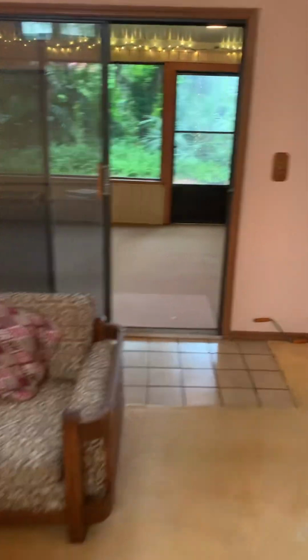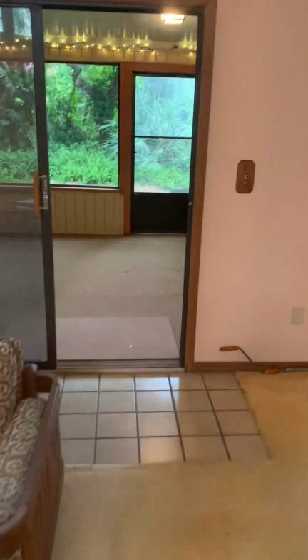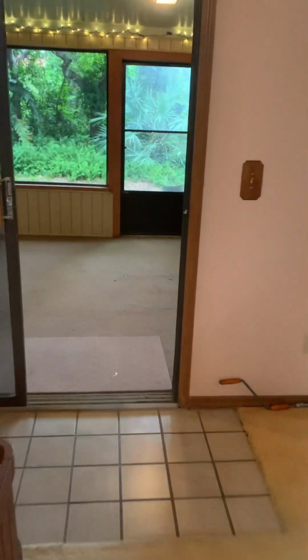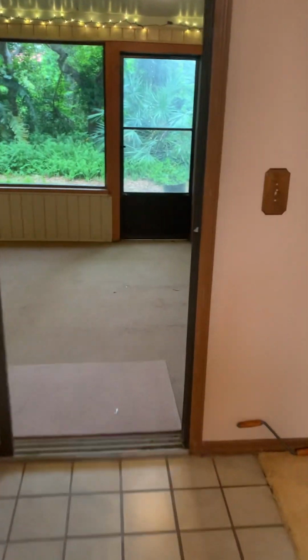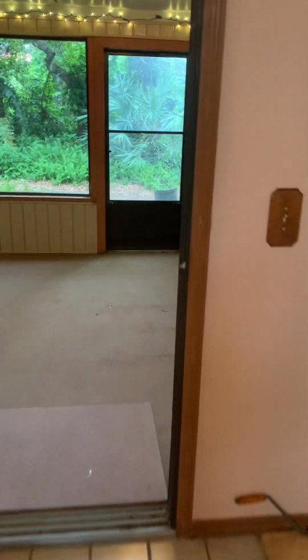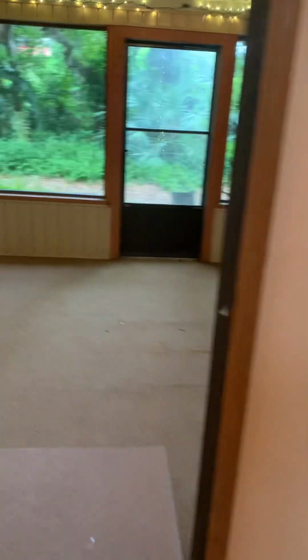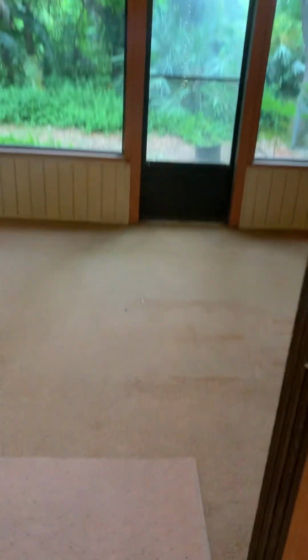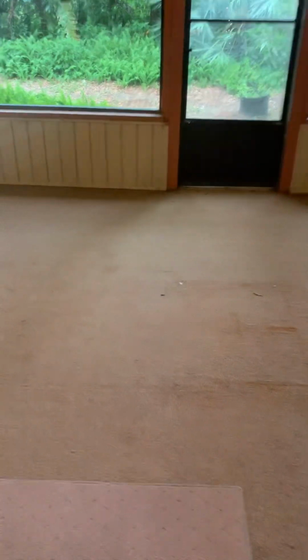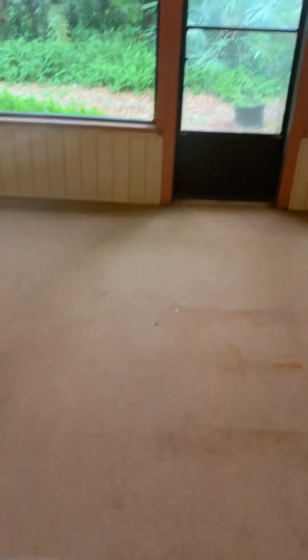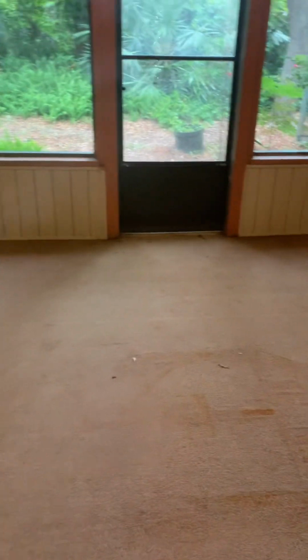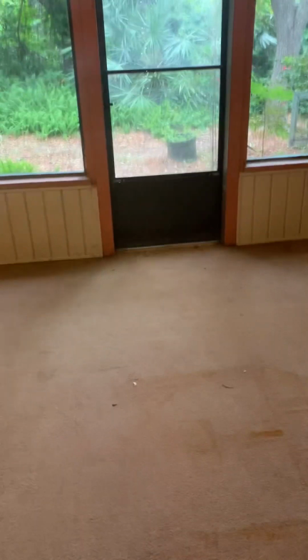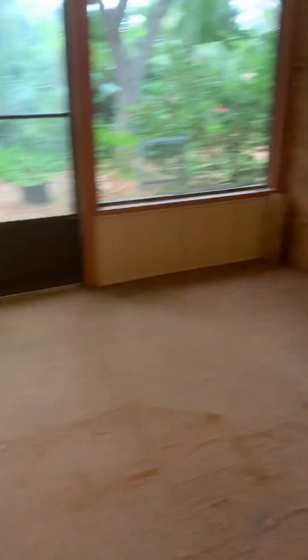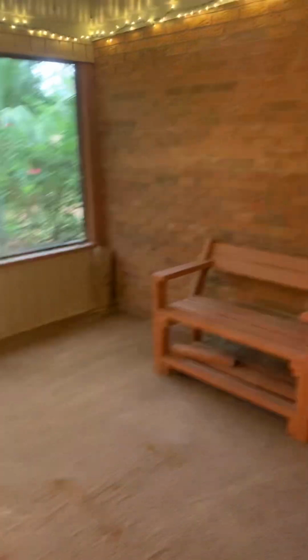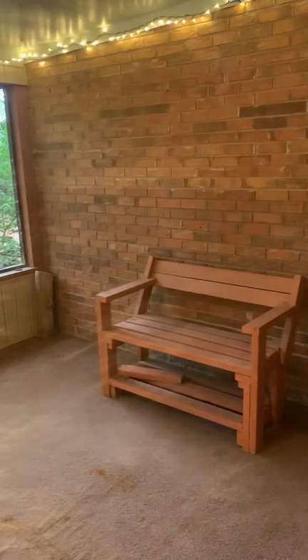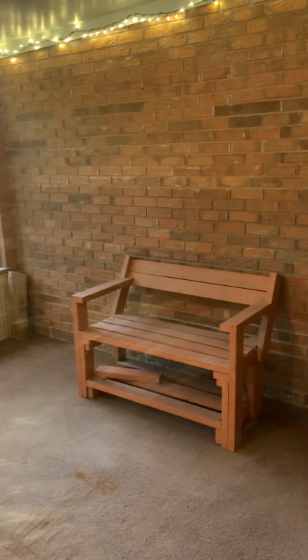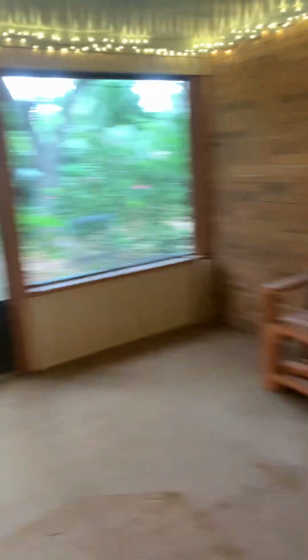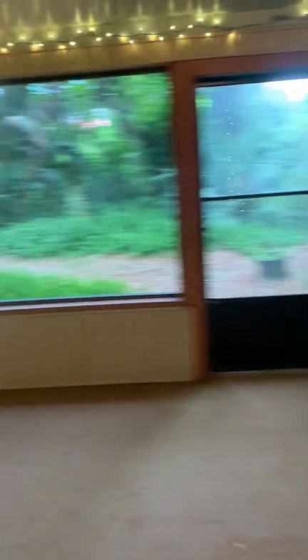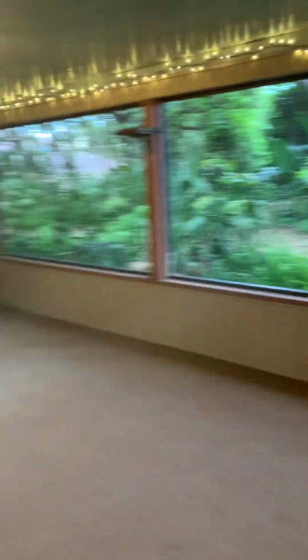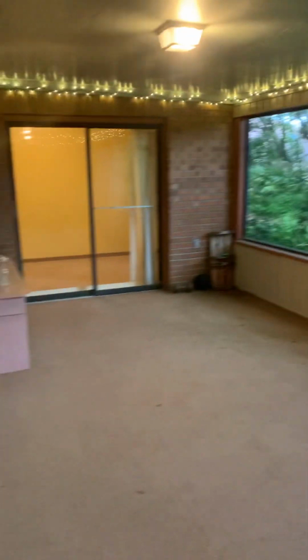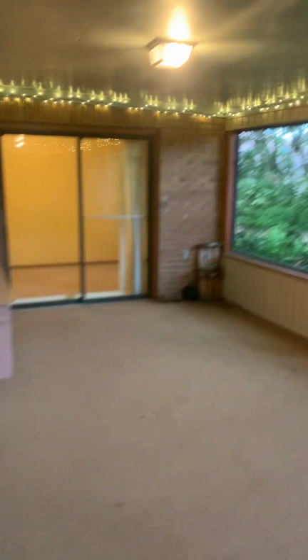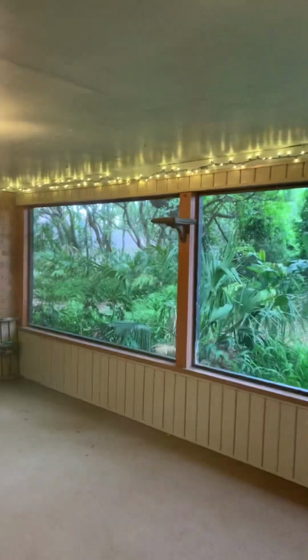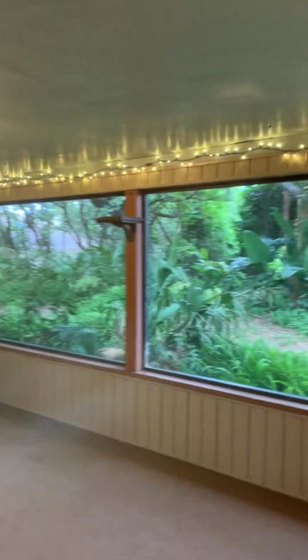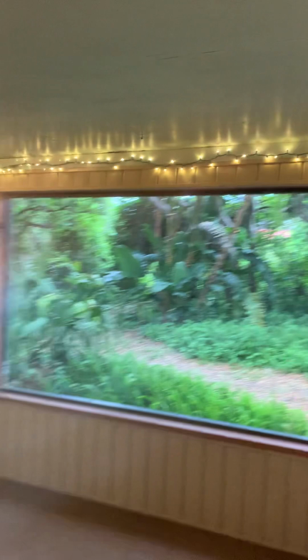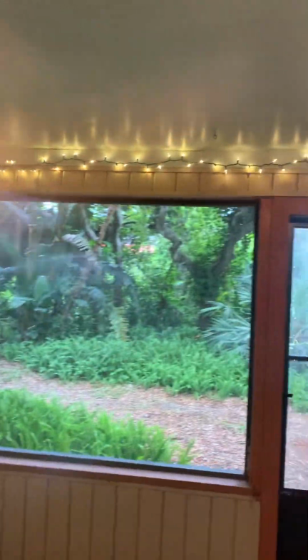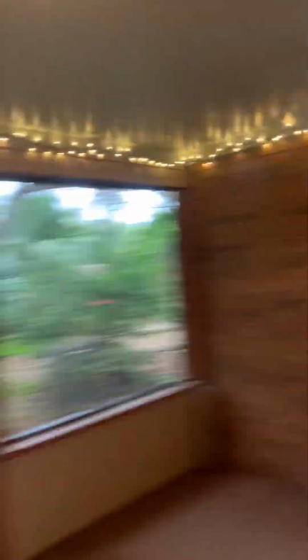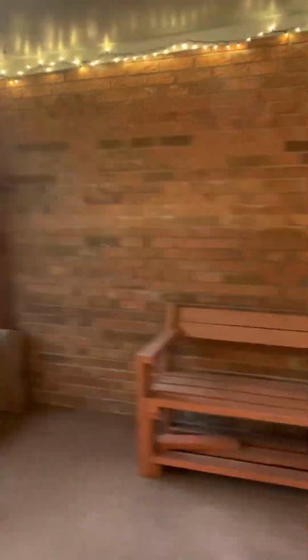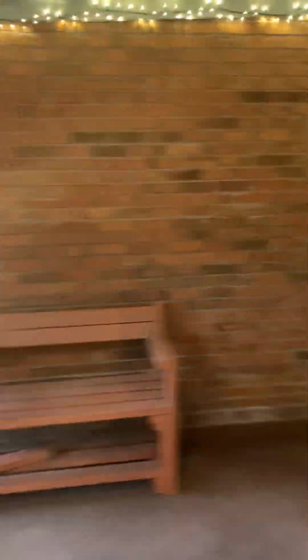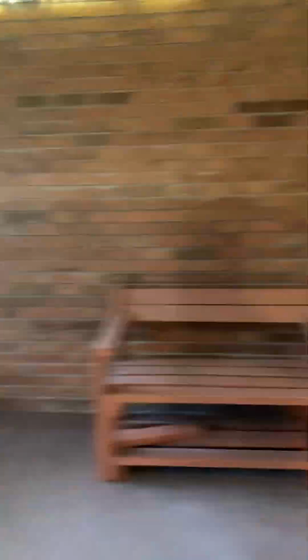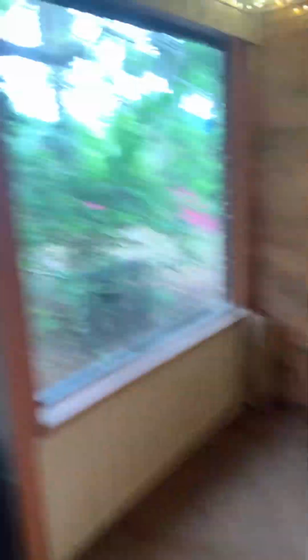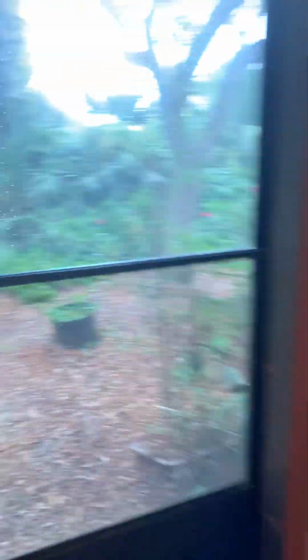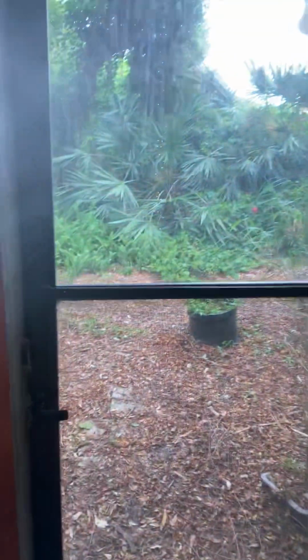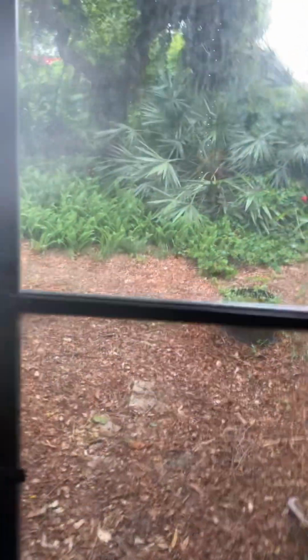Off the great room is another bonus room — it could be a nice pool room. Put your summer kitchen over here; it leads to the backyard.